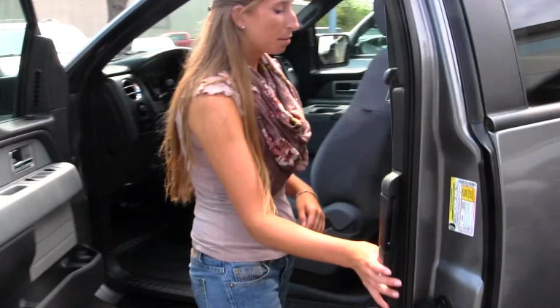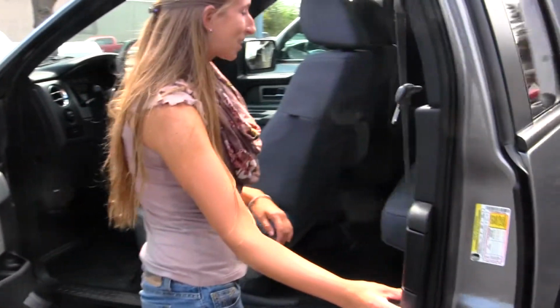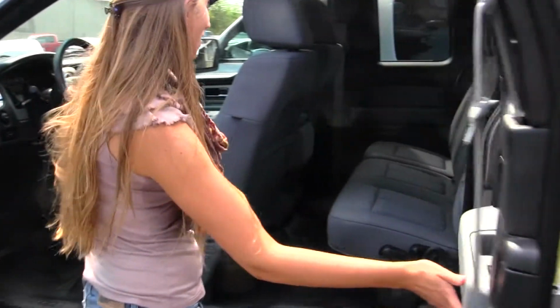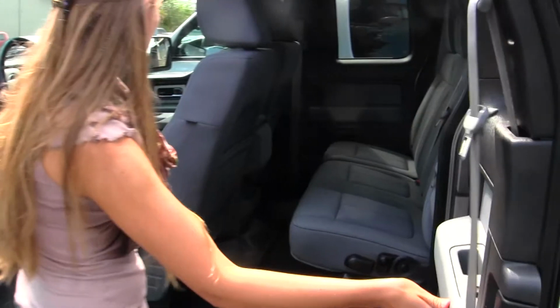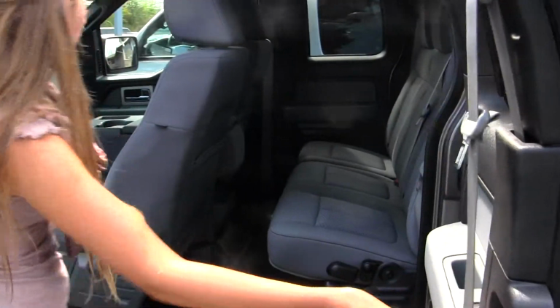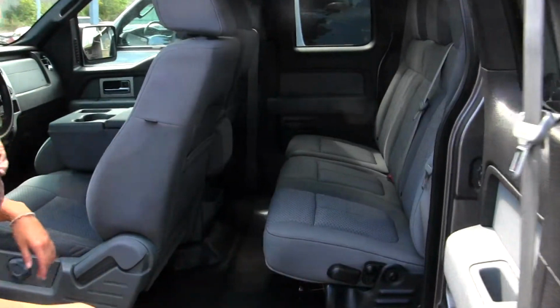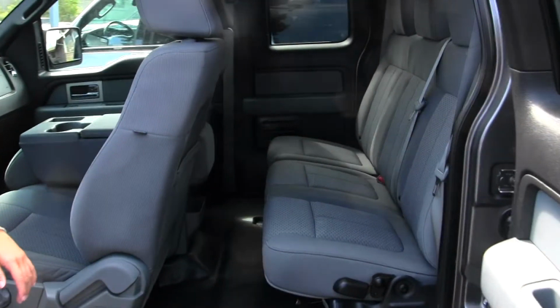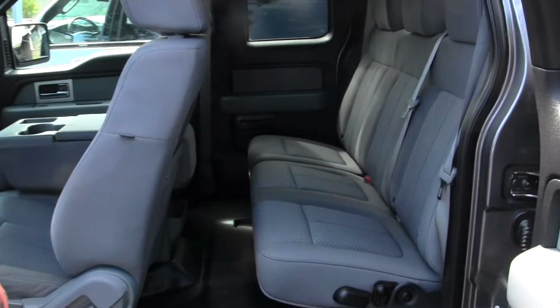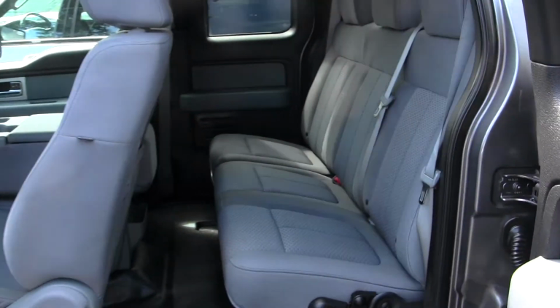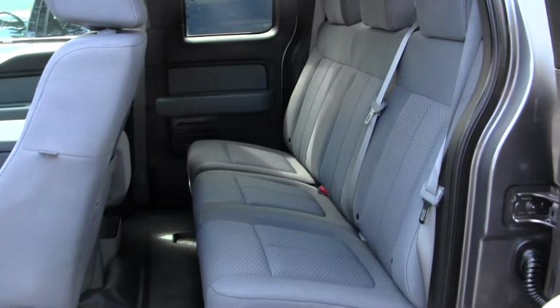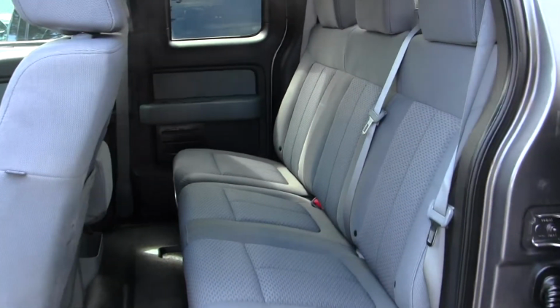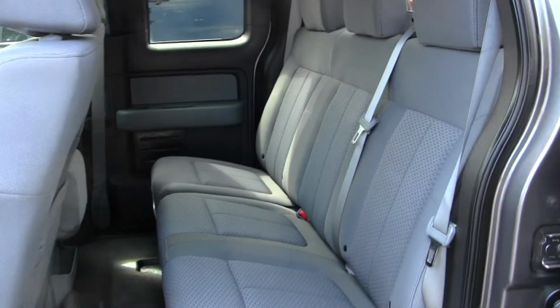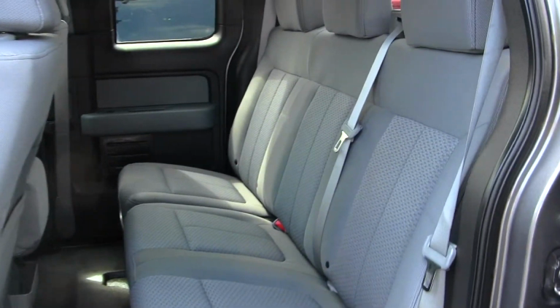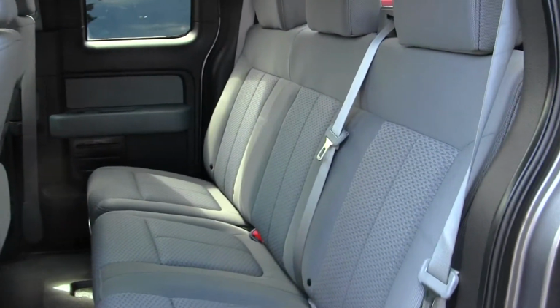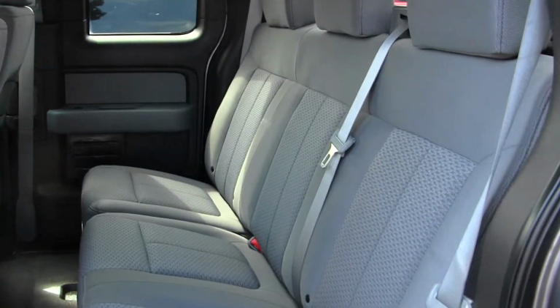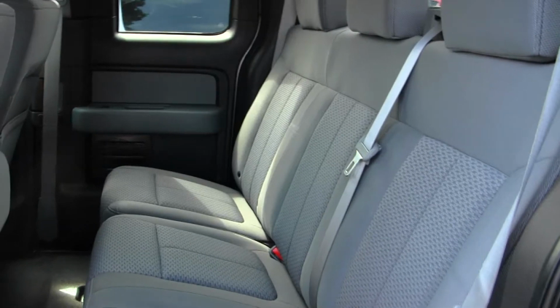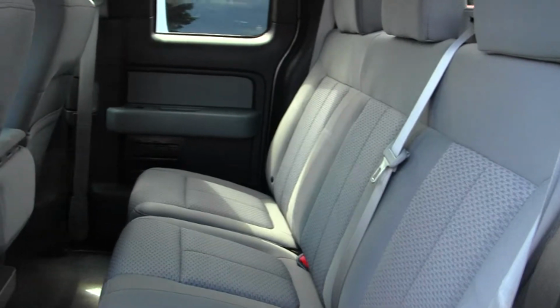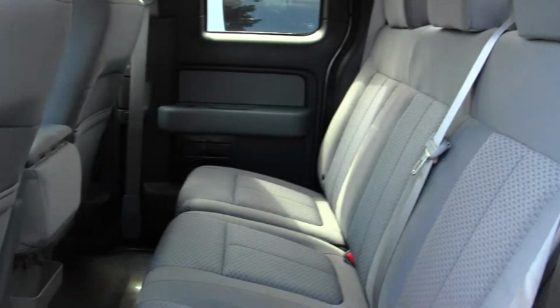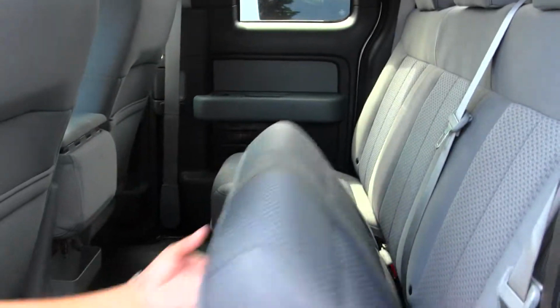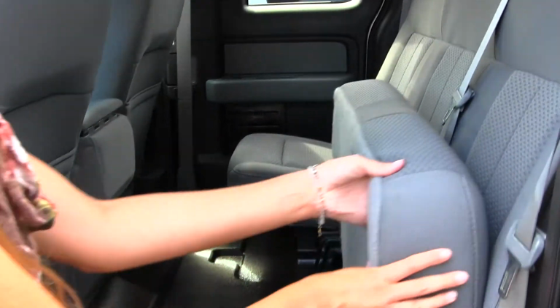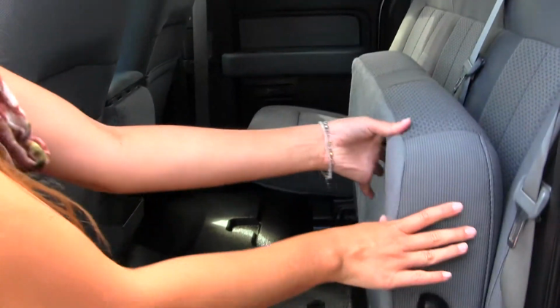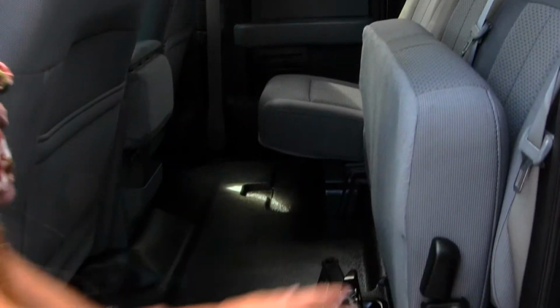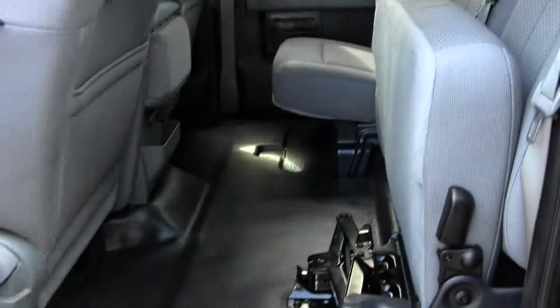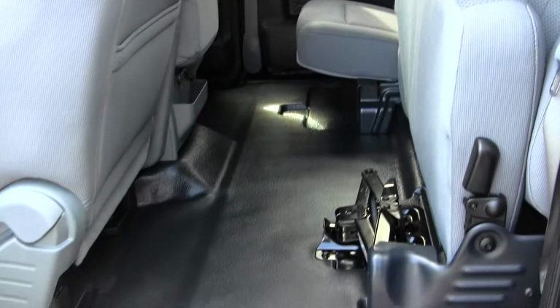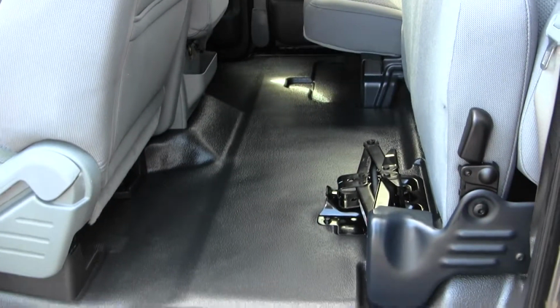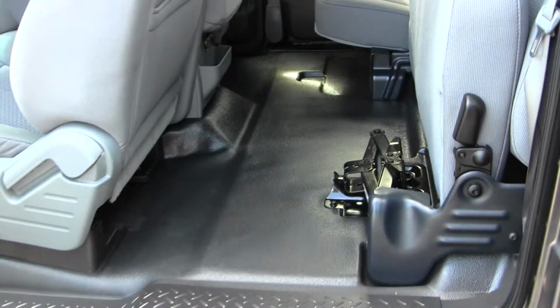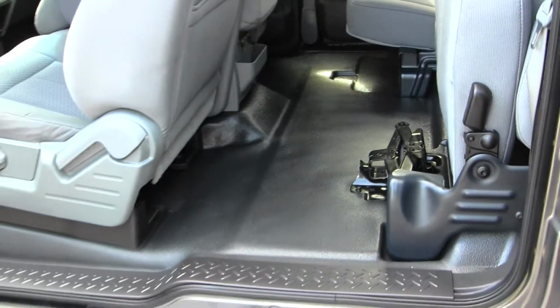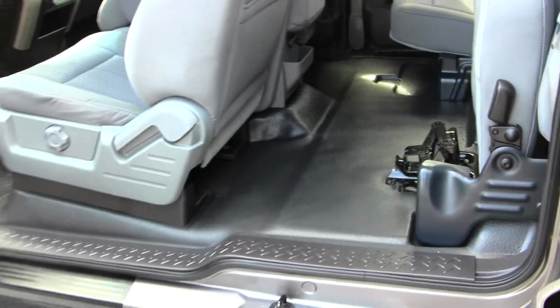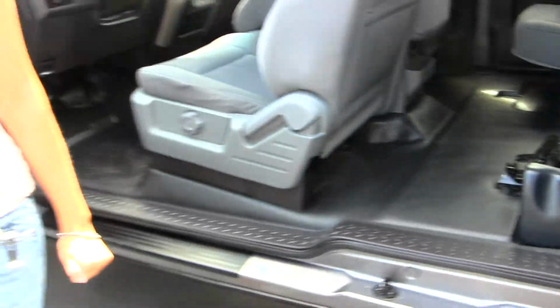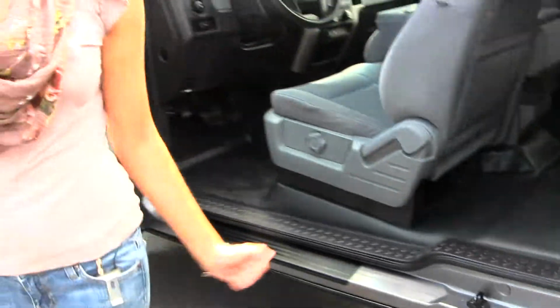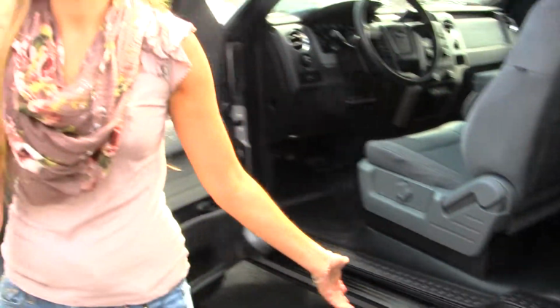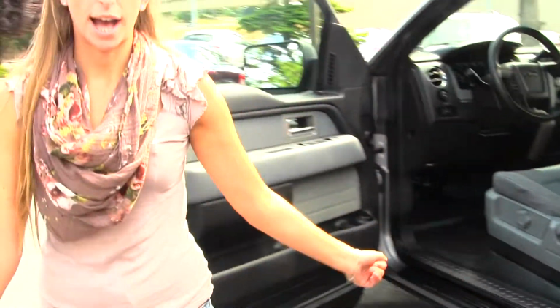The back seat seats three as well as the front. Nice and clean on the inside. Very easy to fold those seats up for extra space. They also have no carpet so at the end of the day it's very easy to clean the truck out.